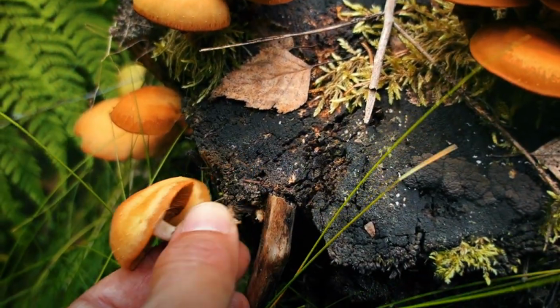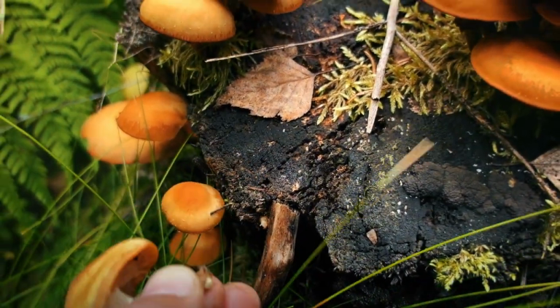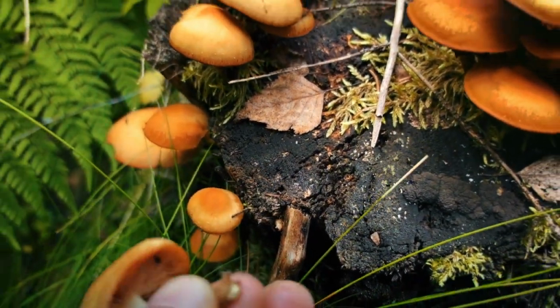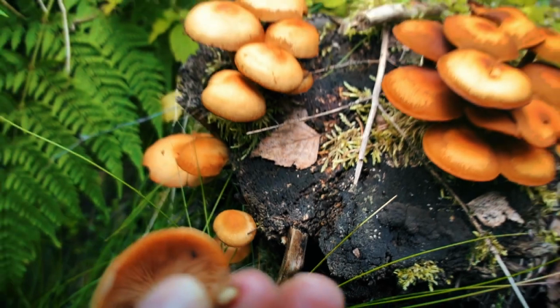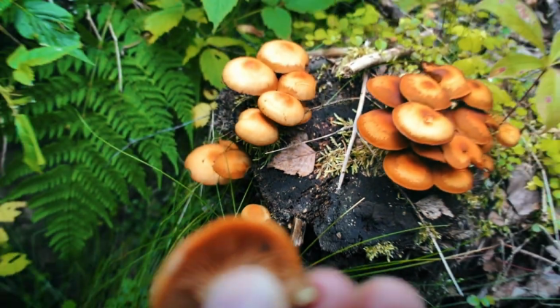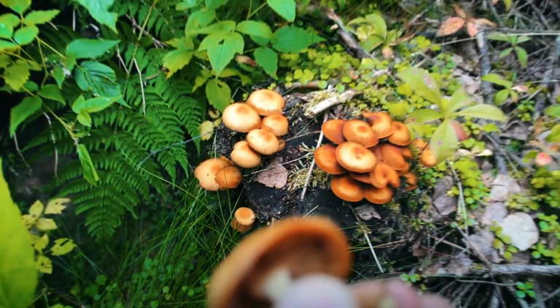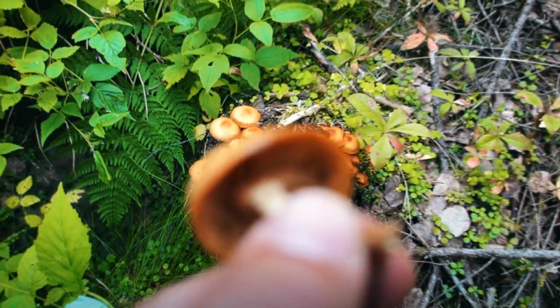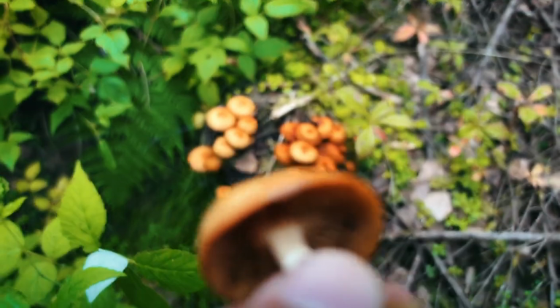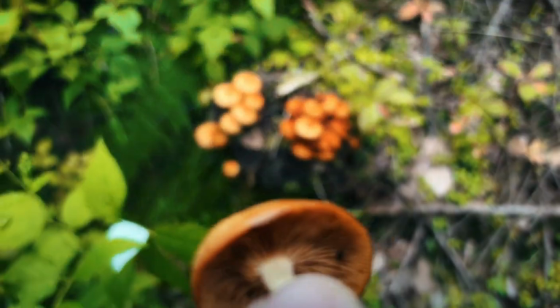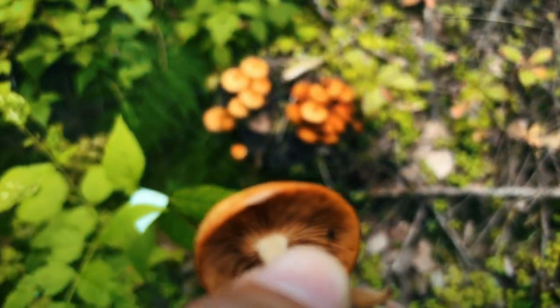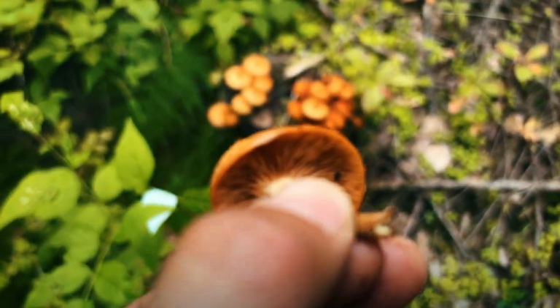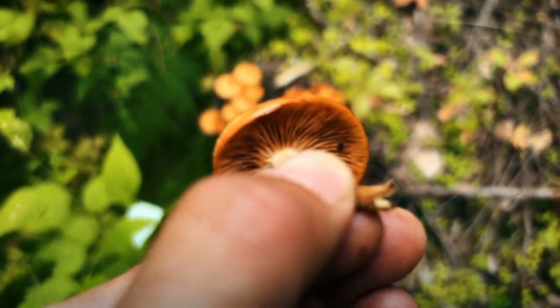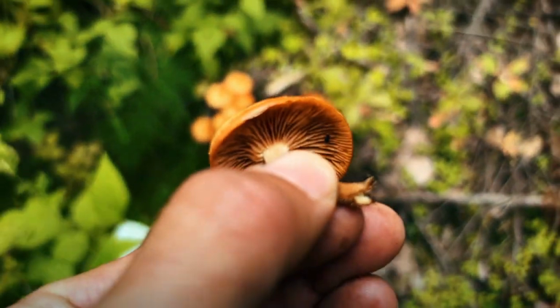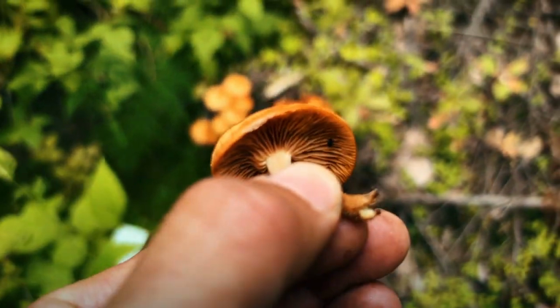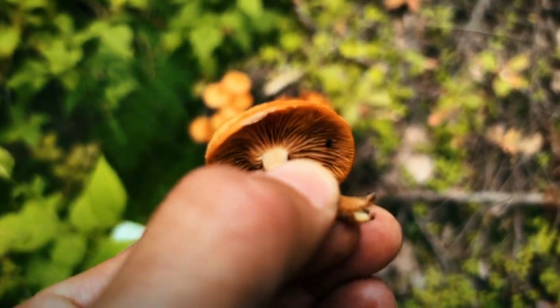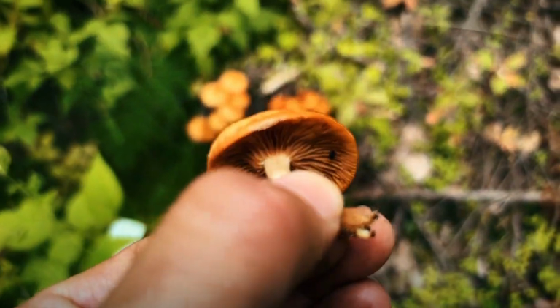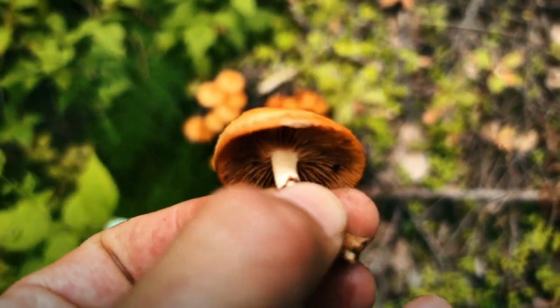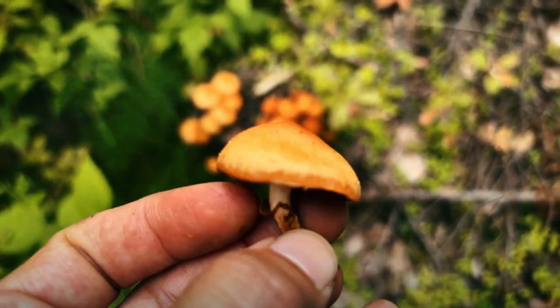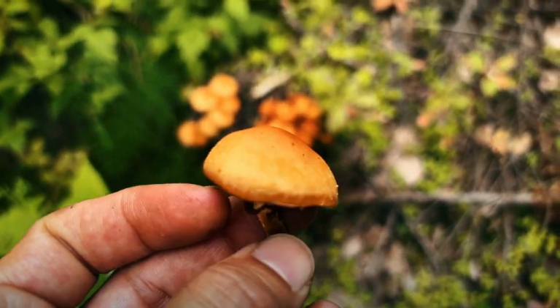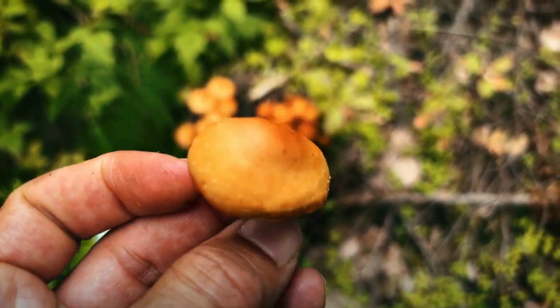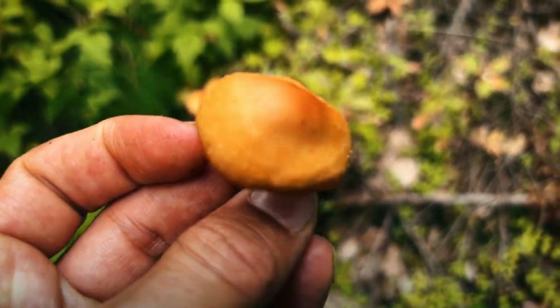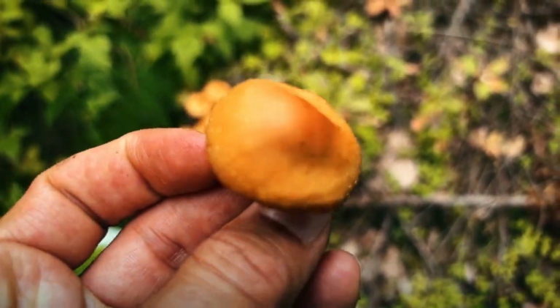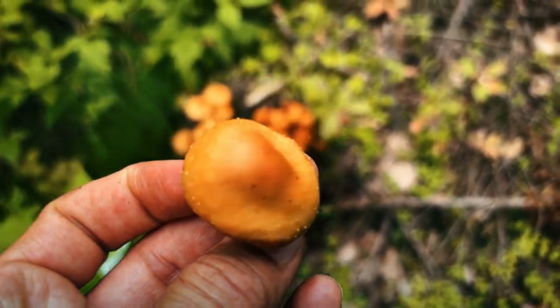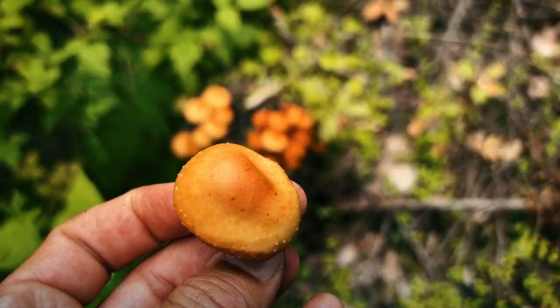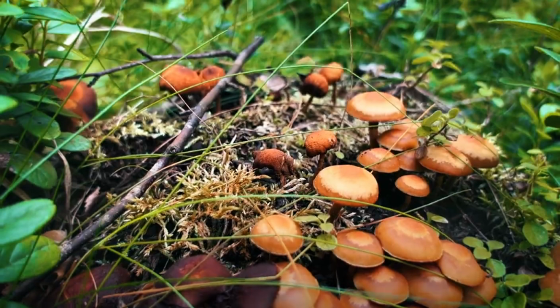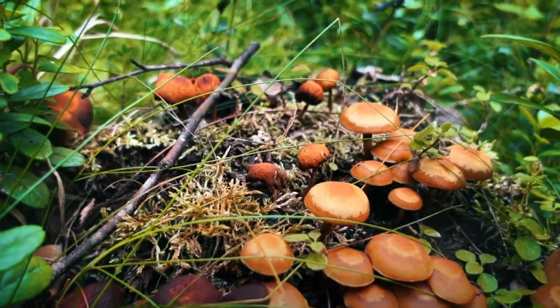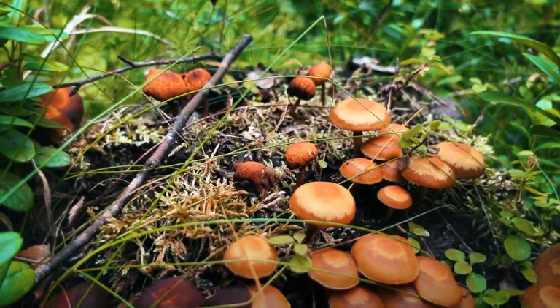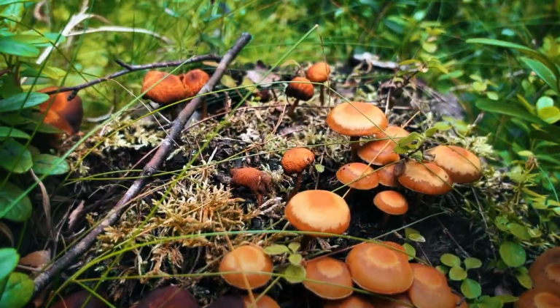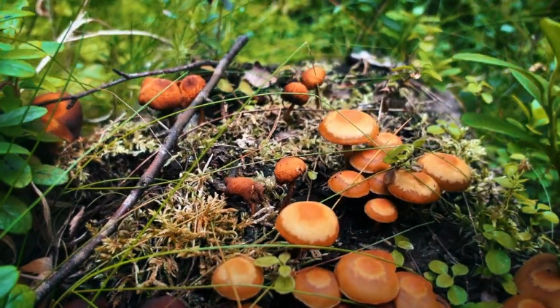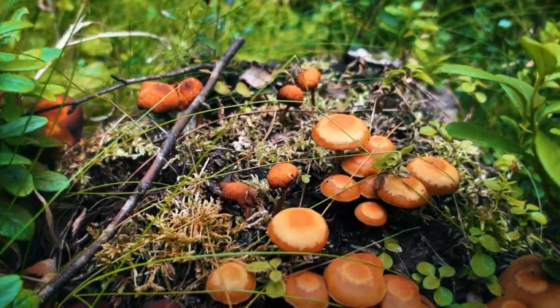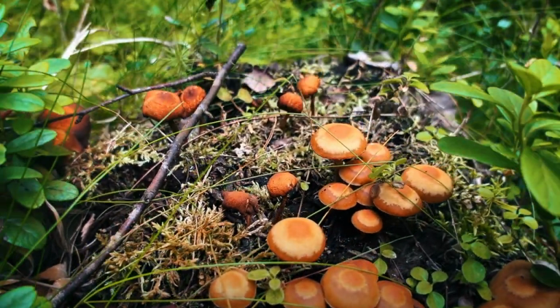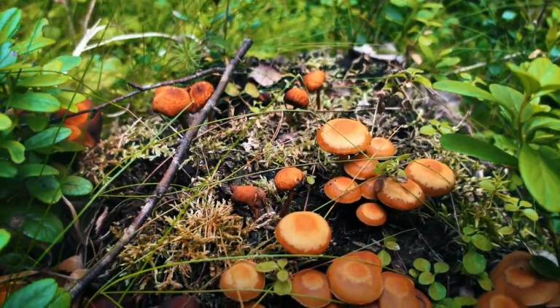Although I'm getting to know my mushrooms, if I'm ever not completely sure I just leave them alone and I recommend you do too. But they are a lovely sight to see in this forest.